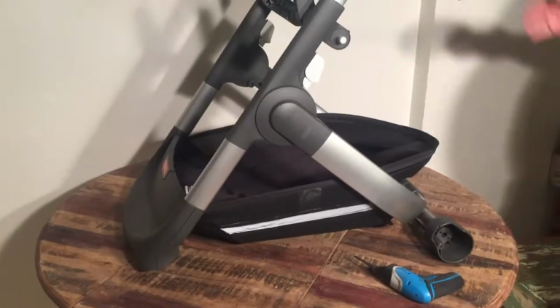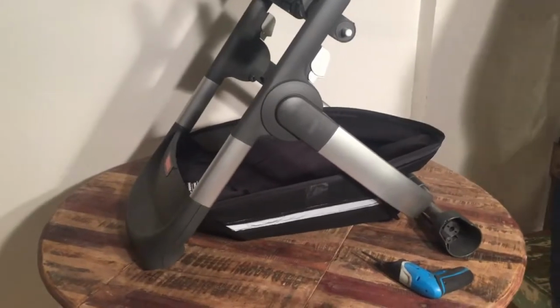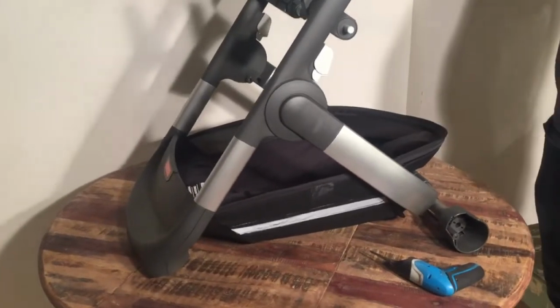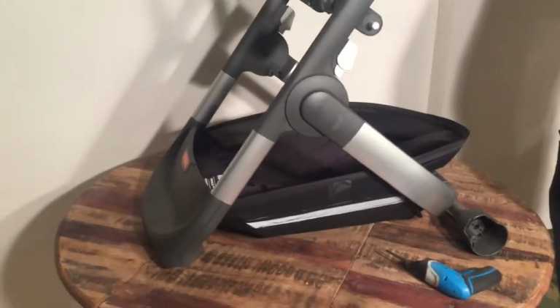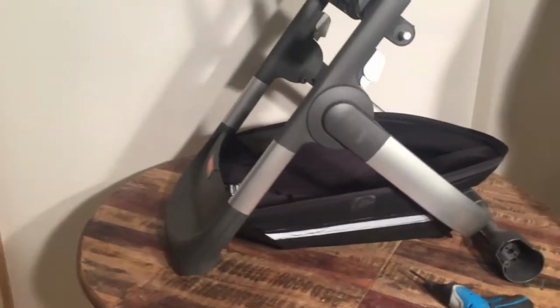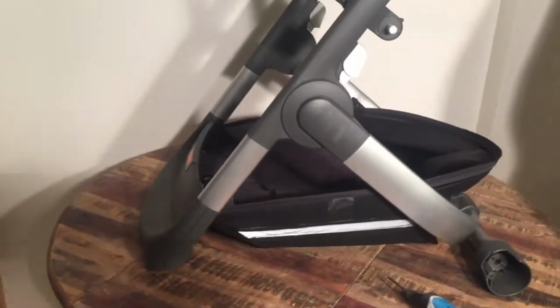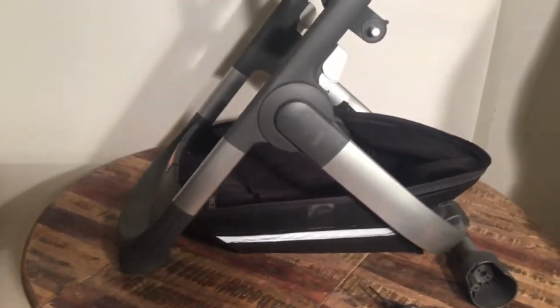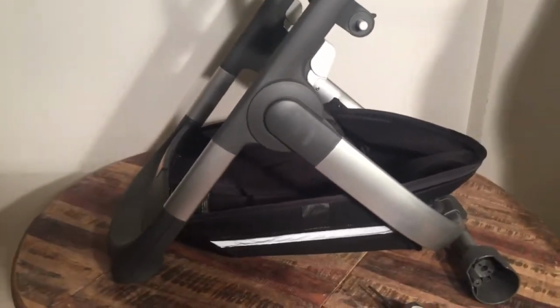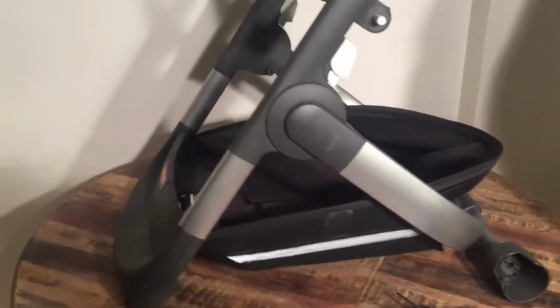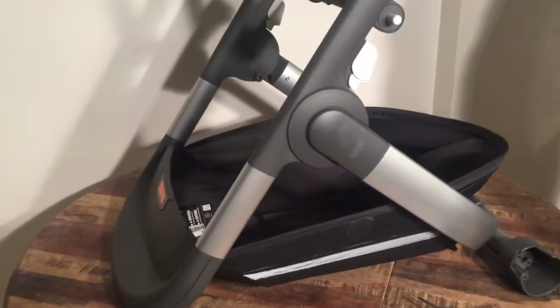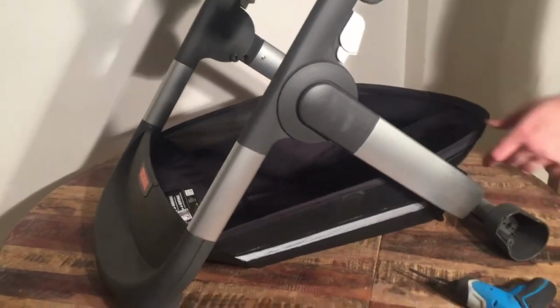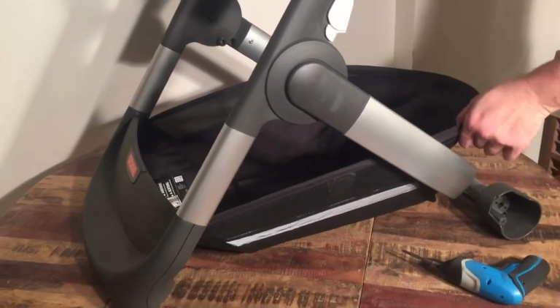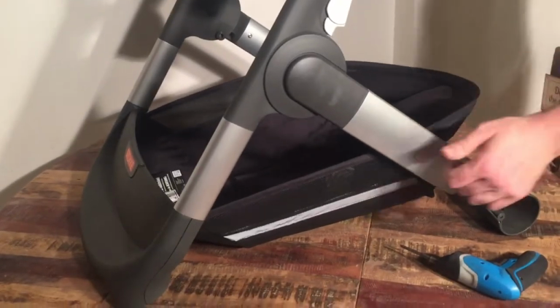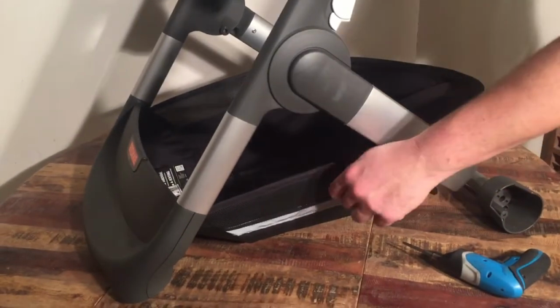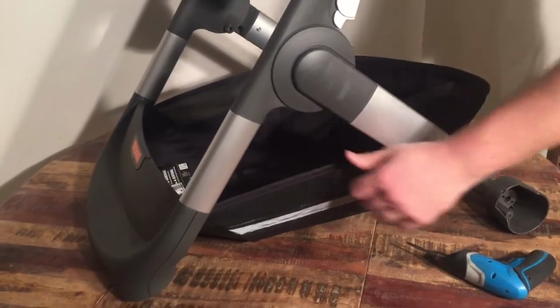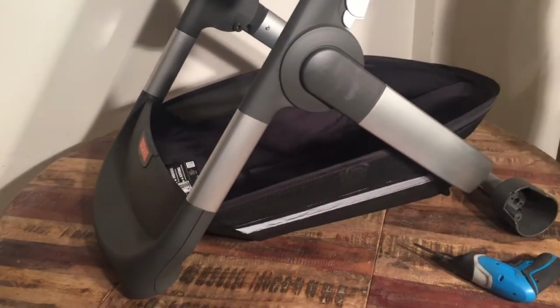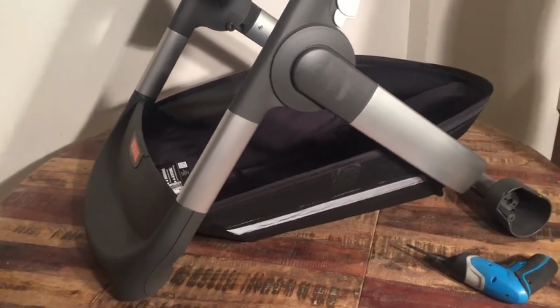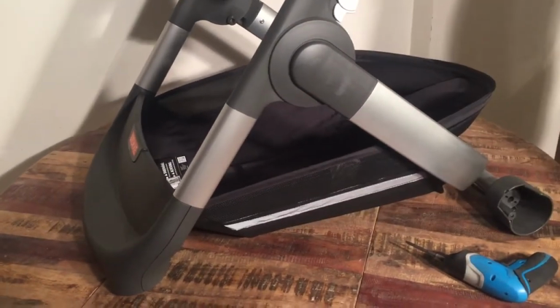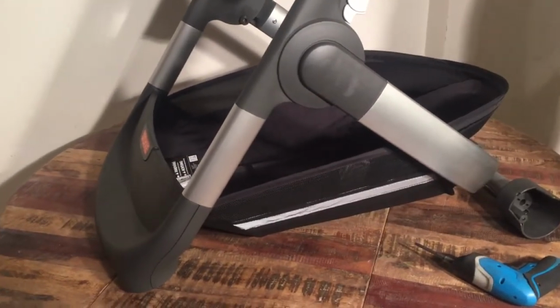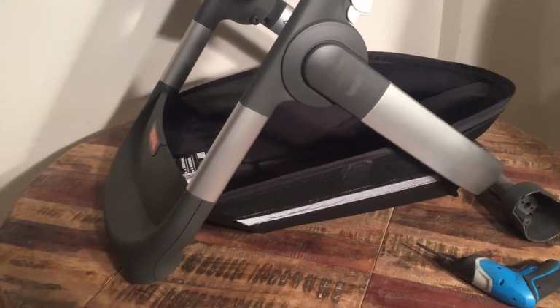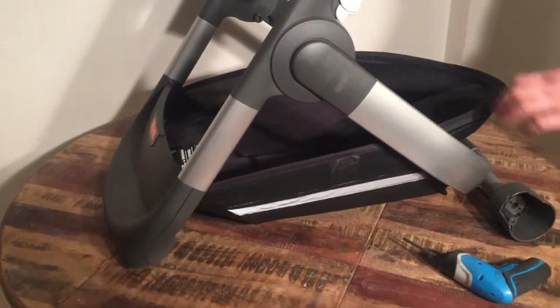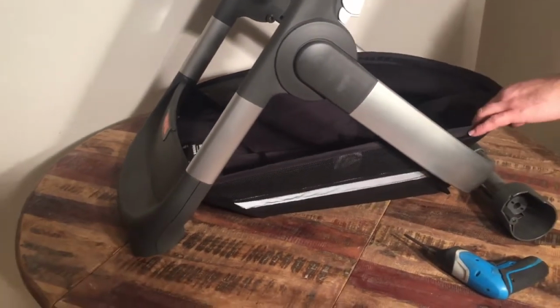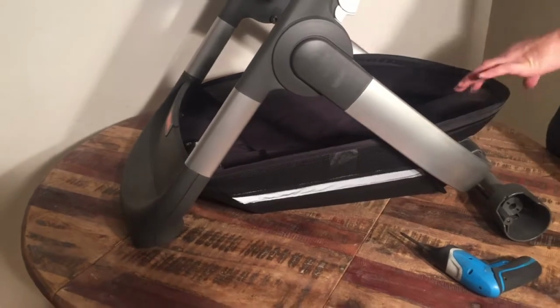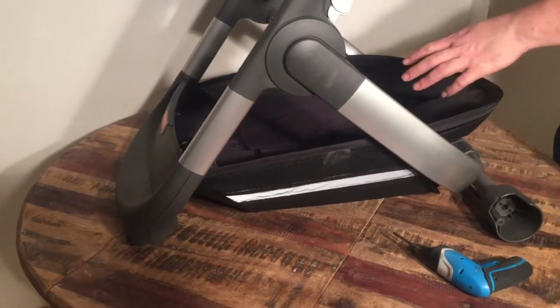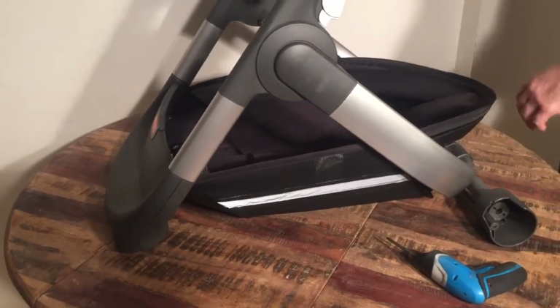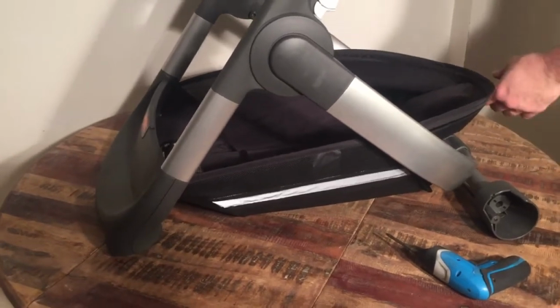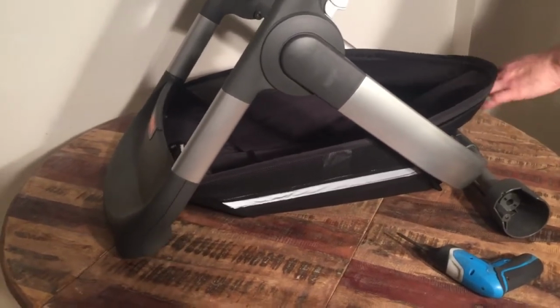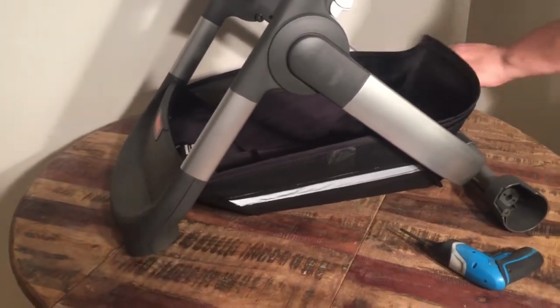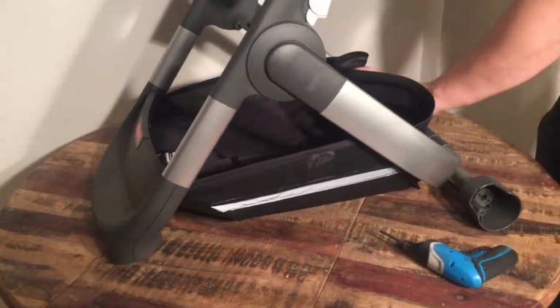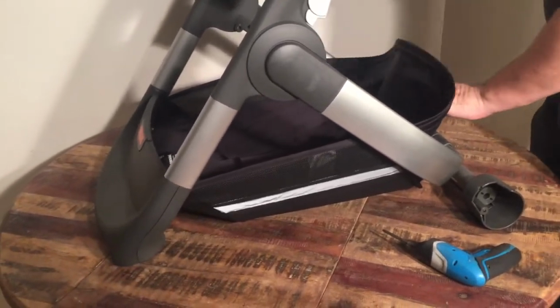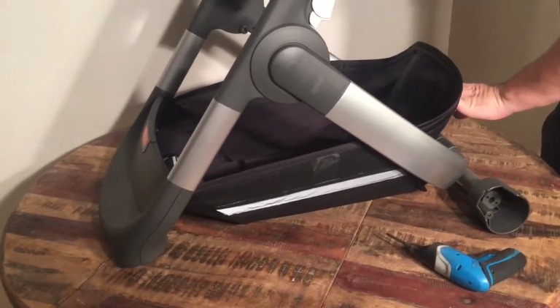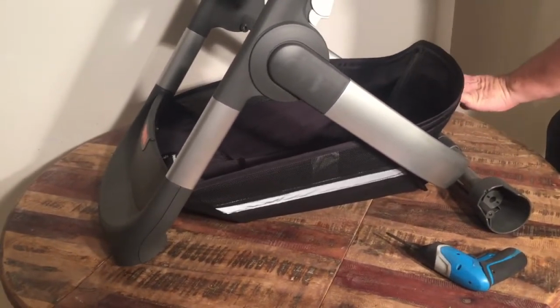This is a stock stroller chassis and today we're going to show you how to remove the shopping basket underneath, in case you want to wash it, in case there are small rips that you want to sew, or something. How to remove it and to put it back on.